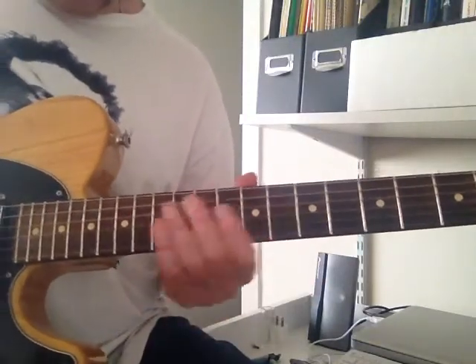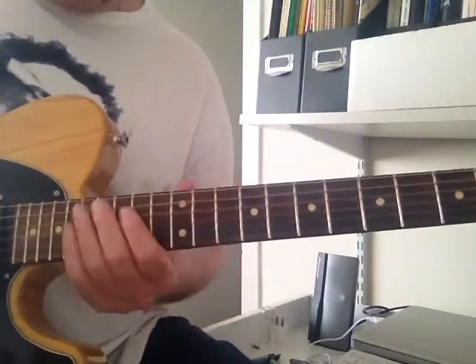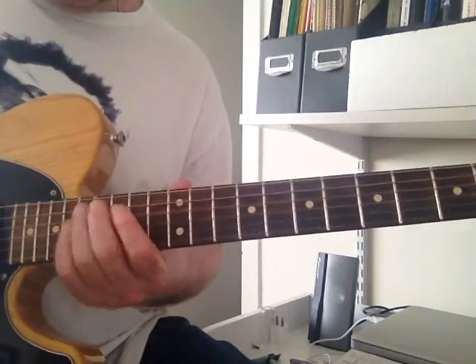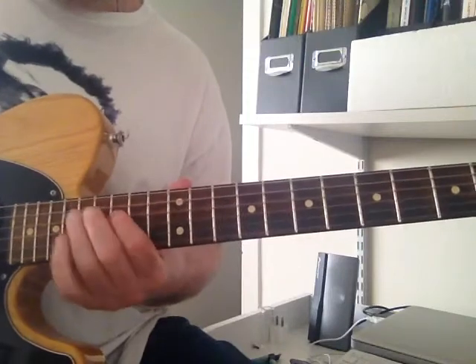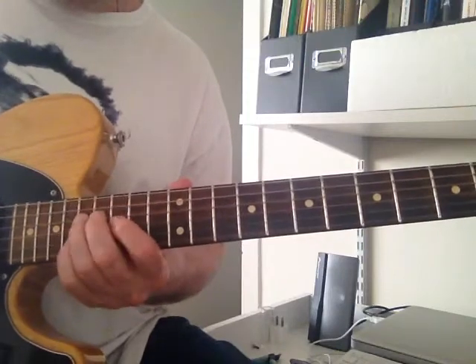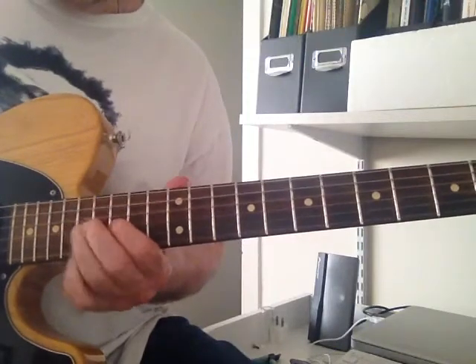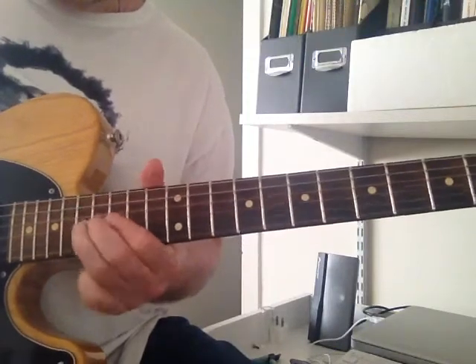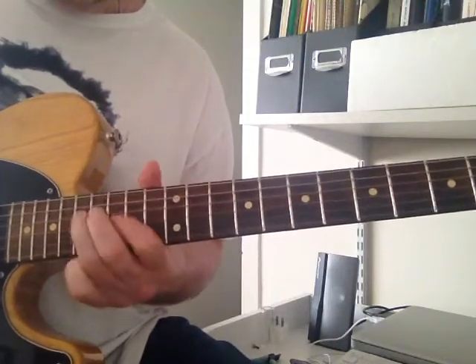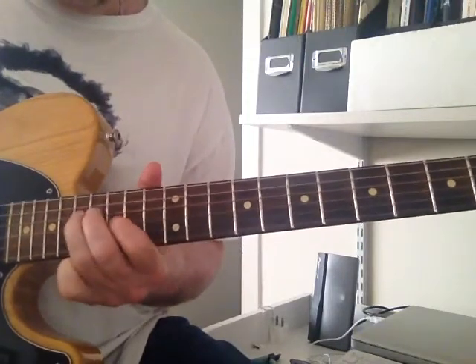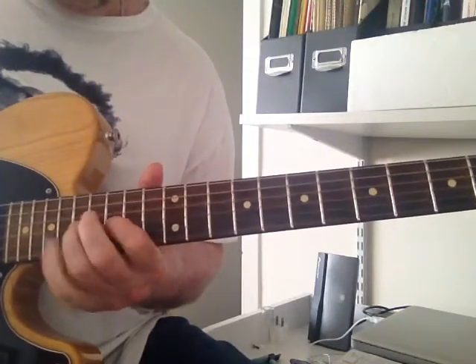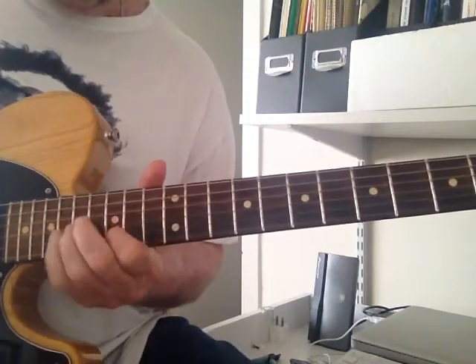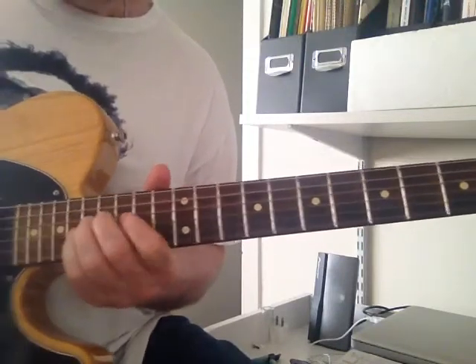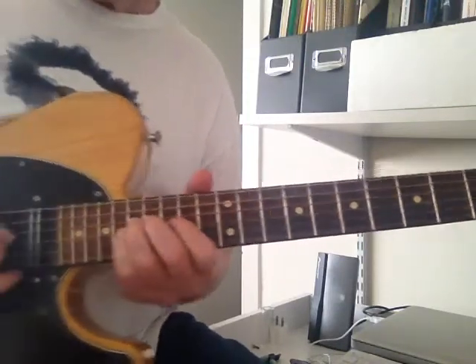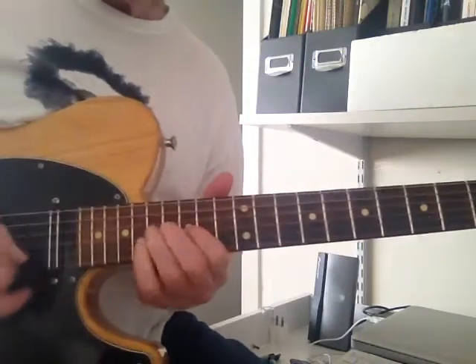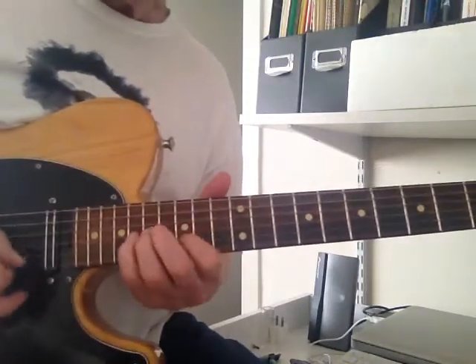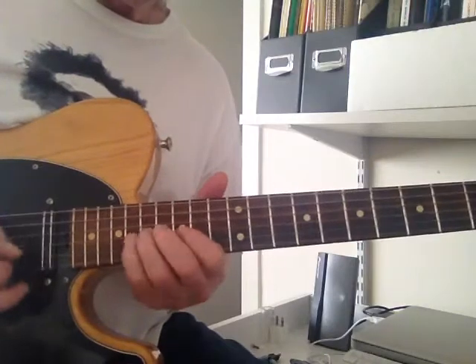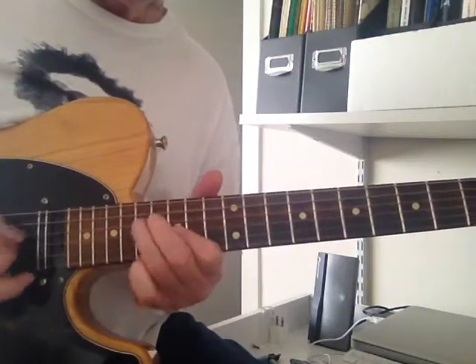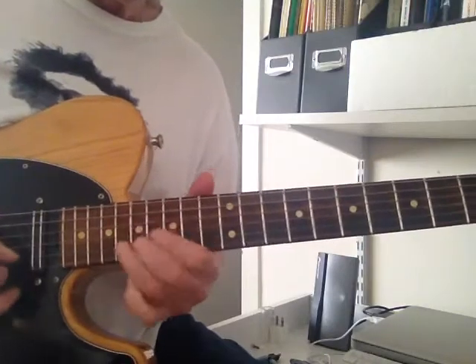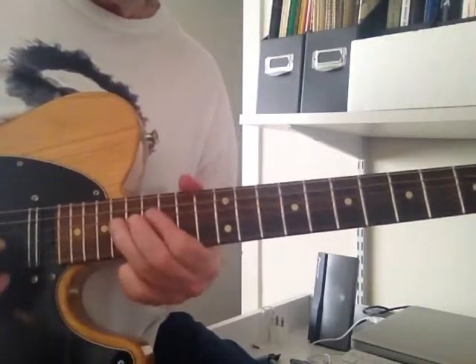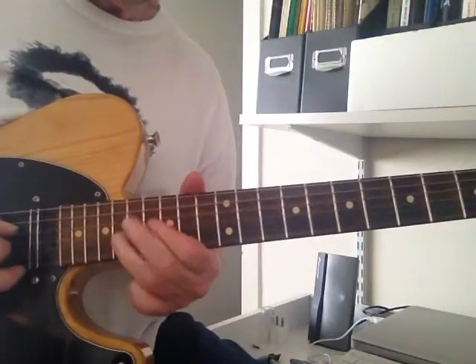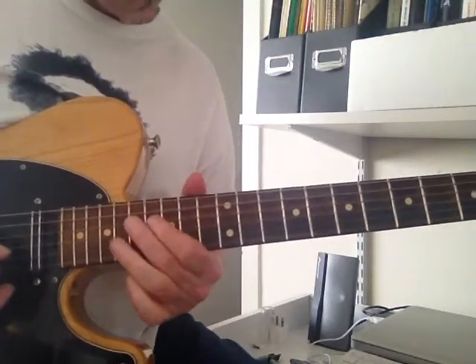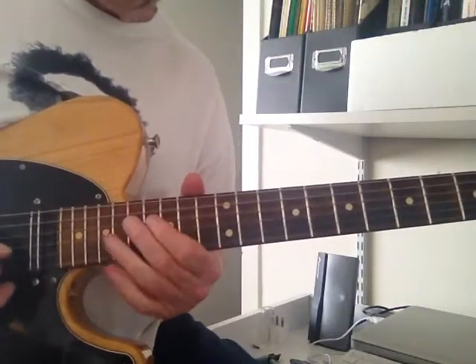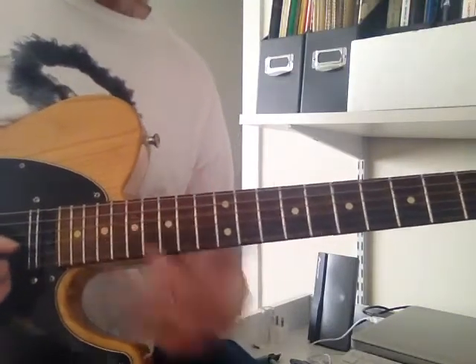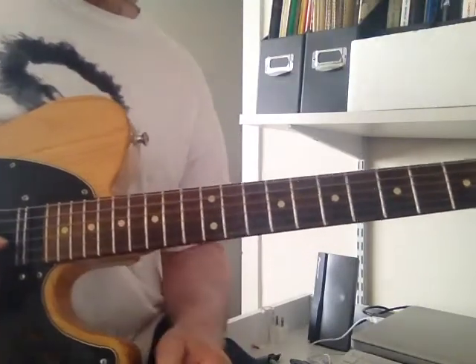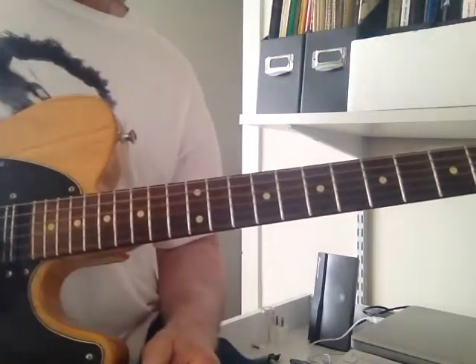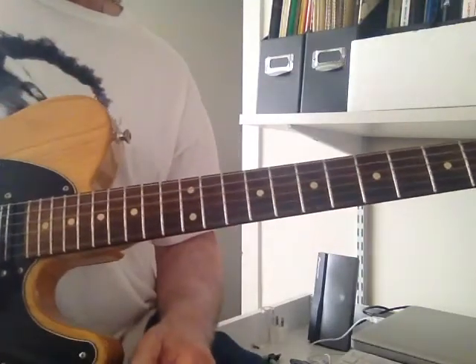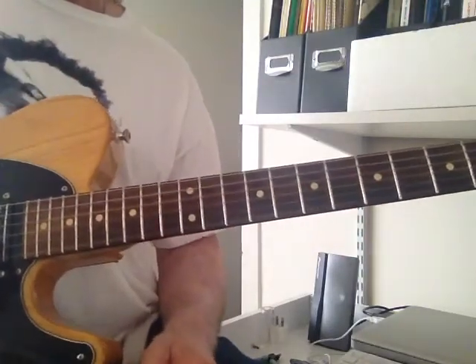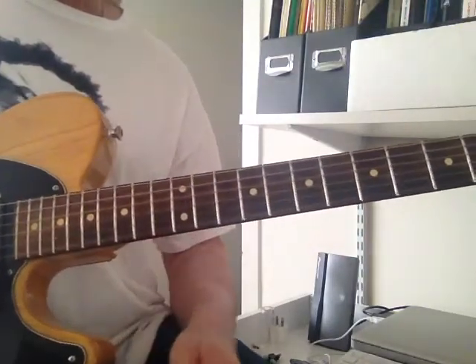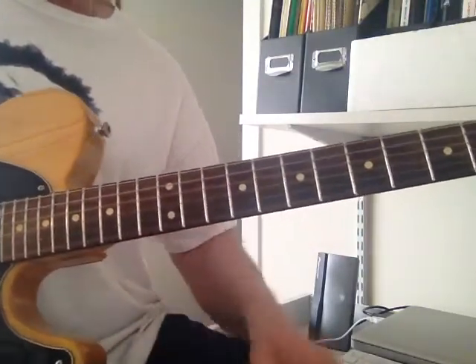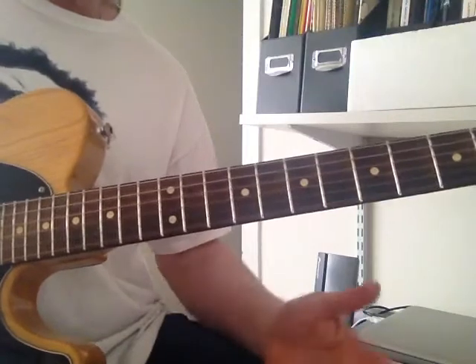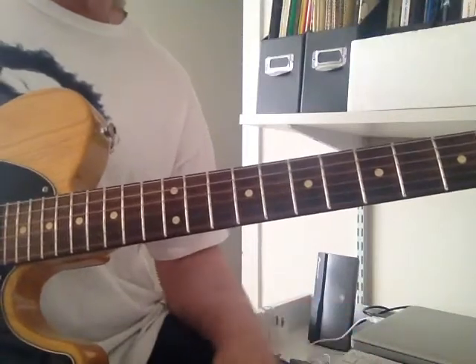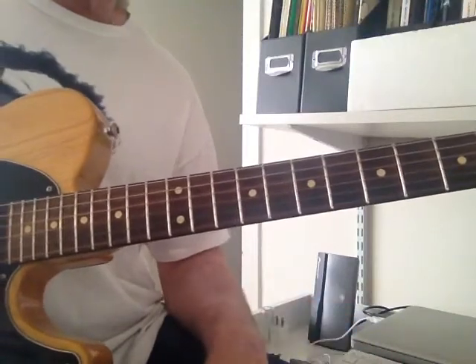Next phrase. That's in the 15th position — it's just a regular blues pattern.